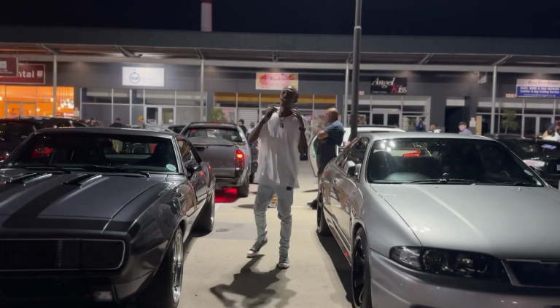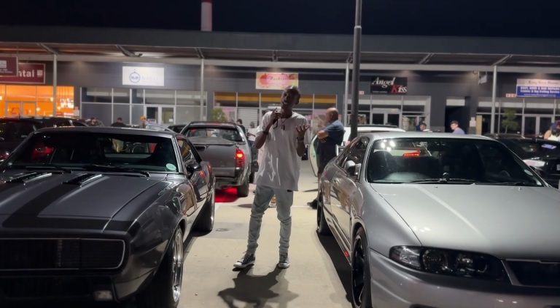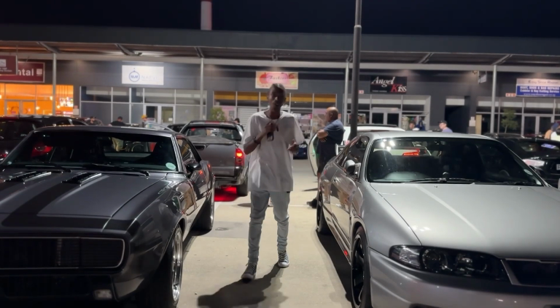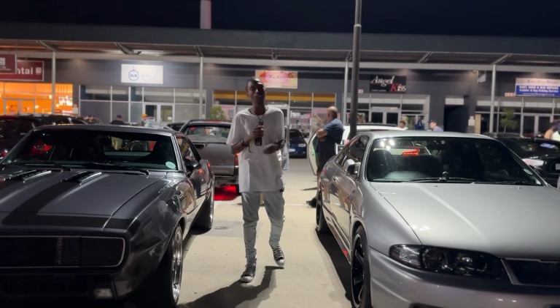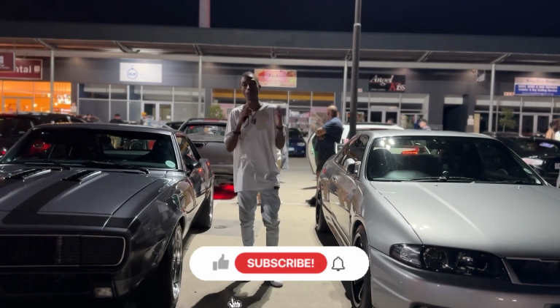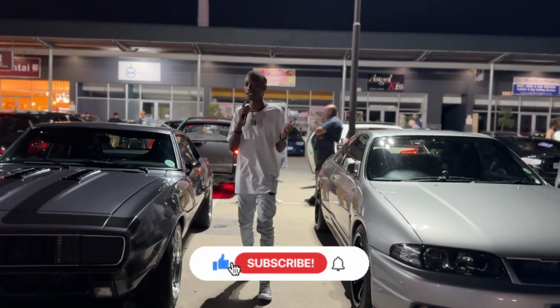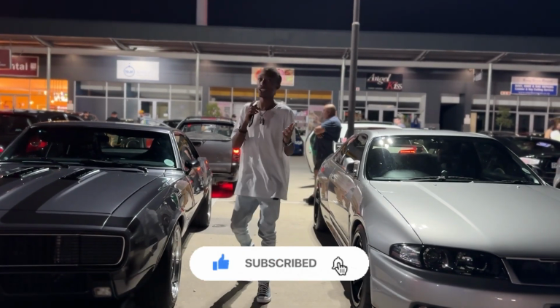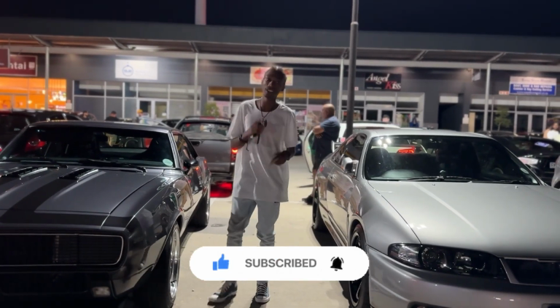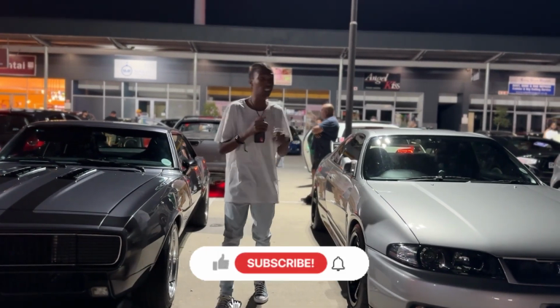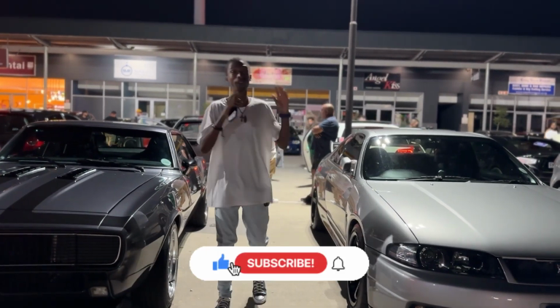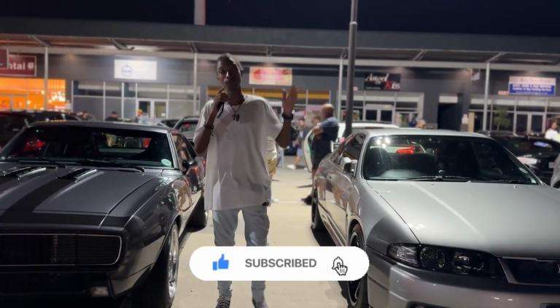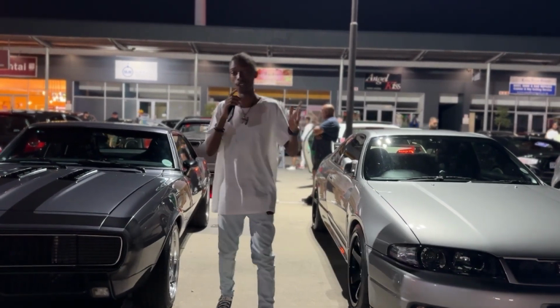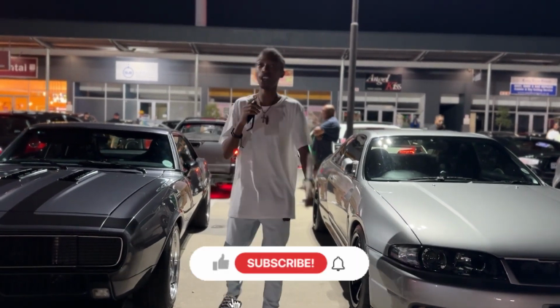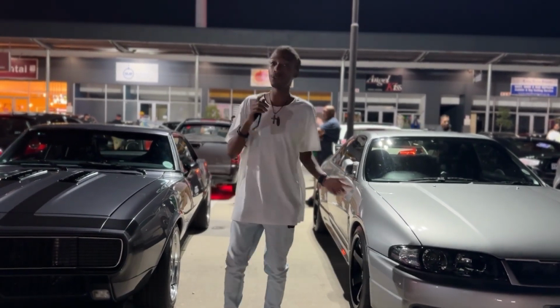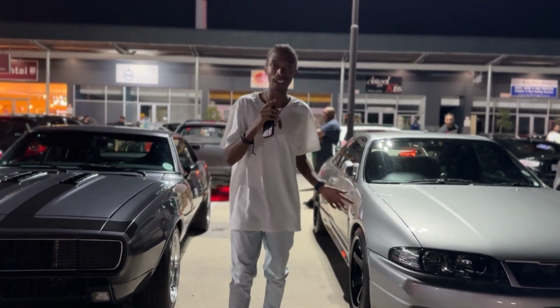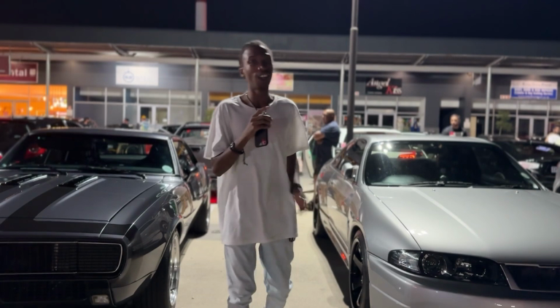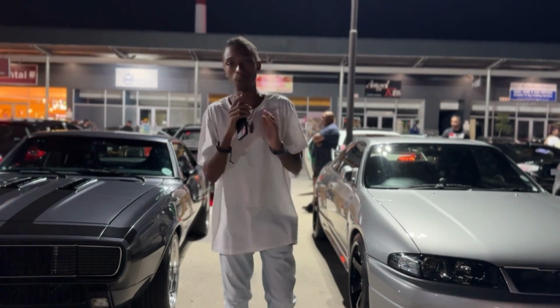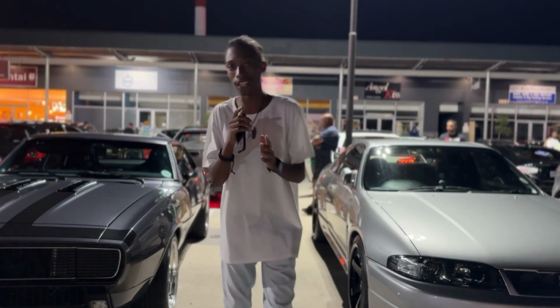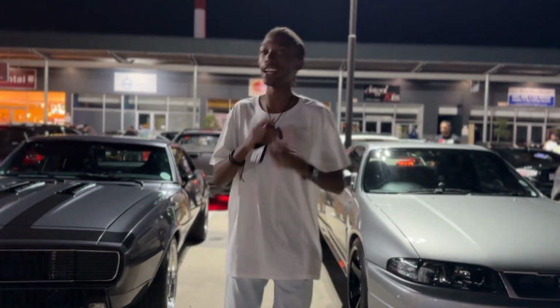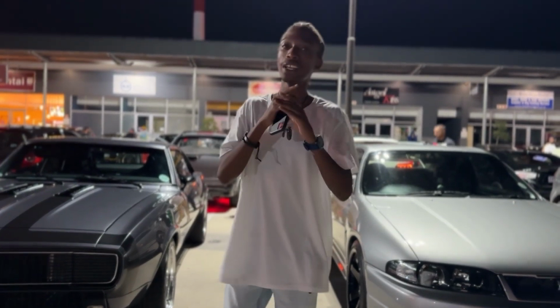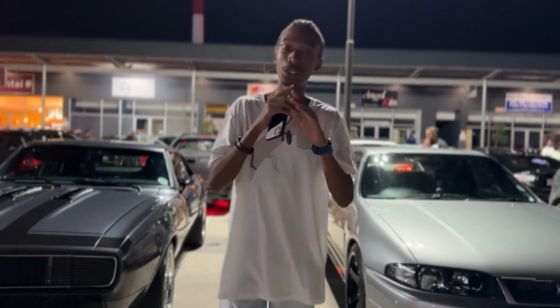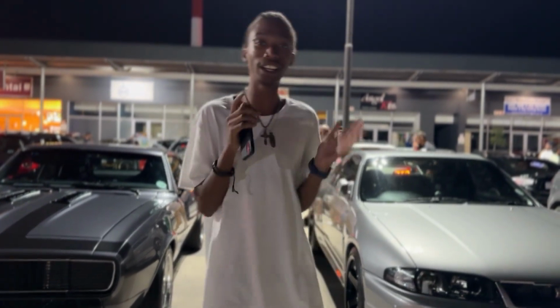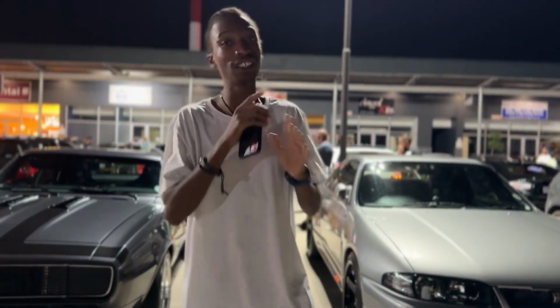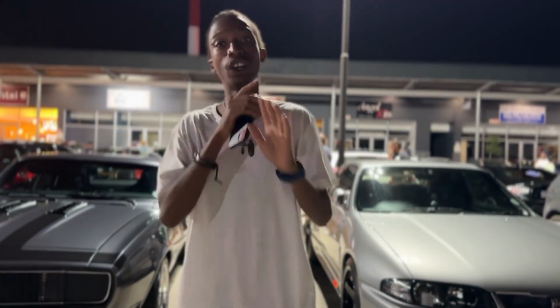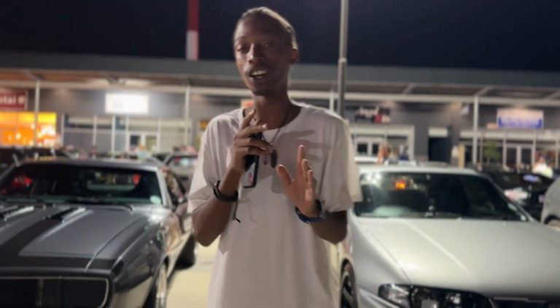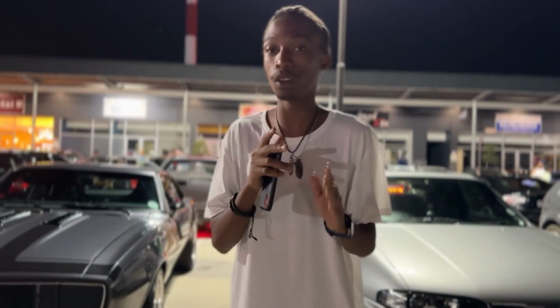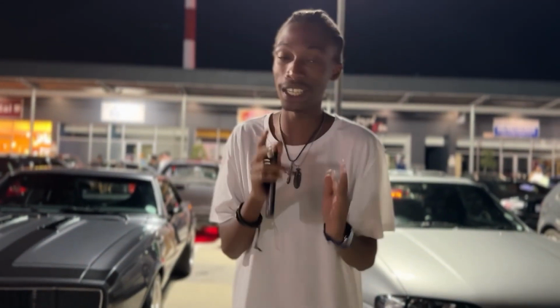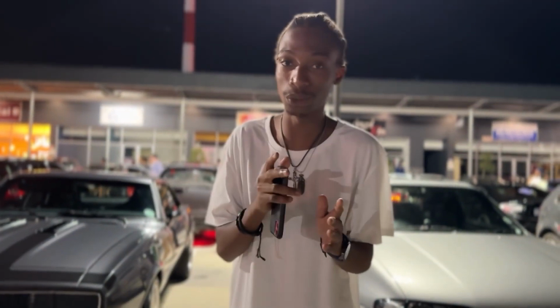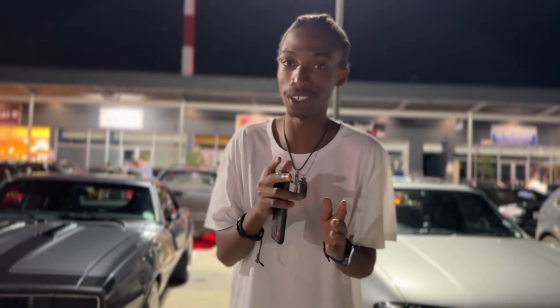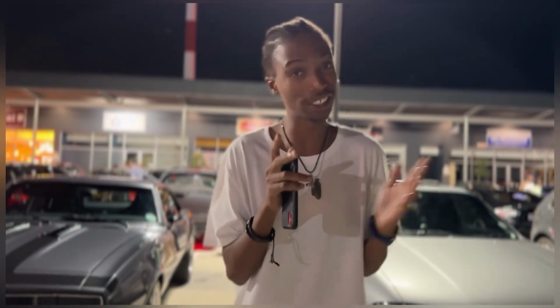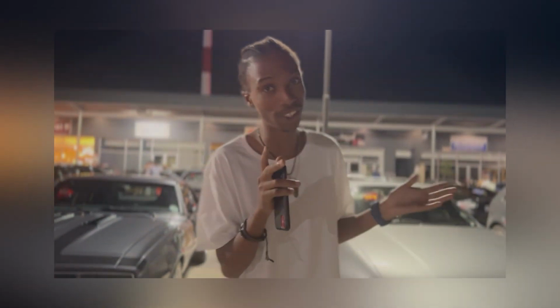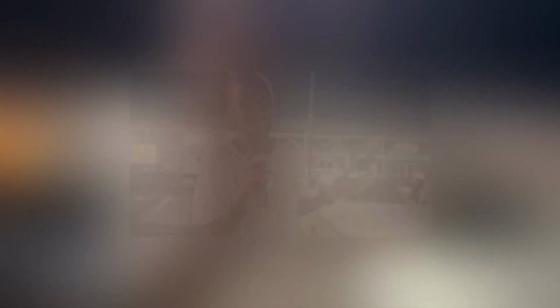Hello ladies and gentlemen, welcome back to the channel. This is actually my first video of the year. I'm super excited — let's get straight into it.